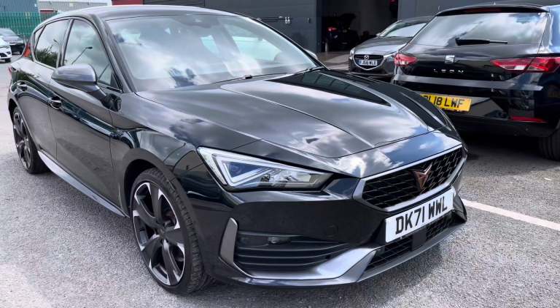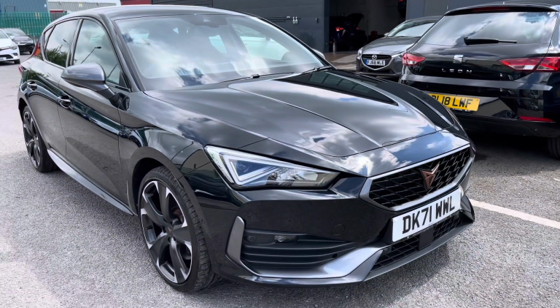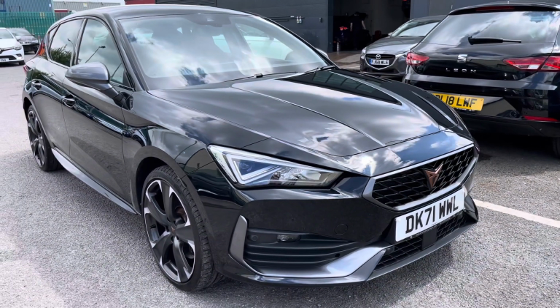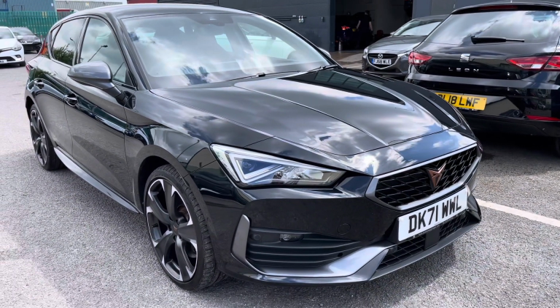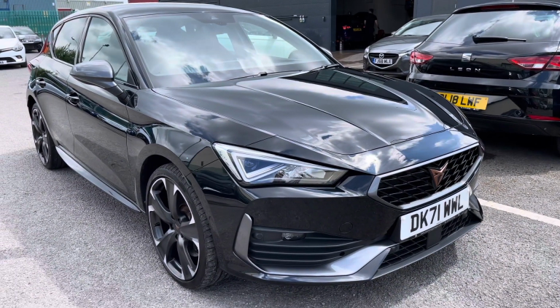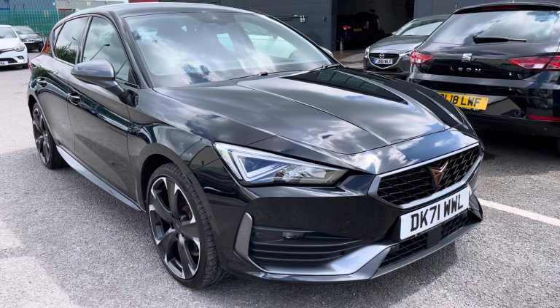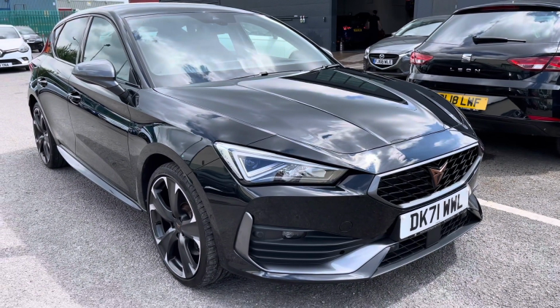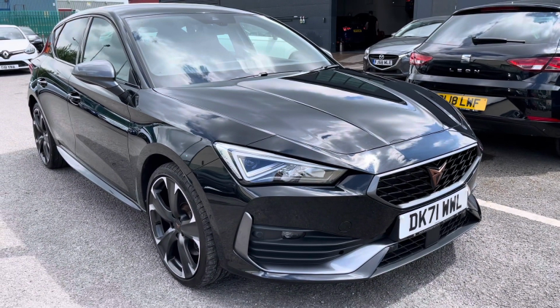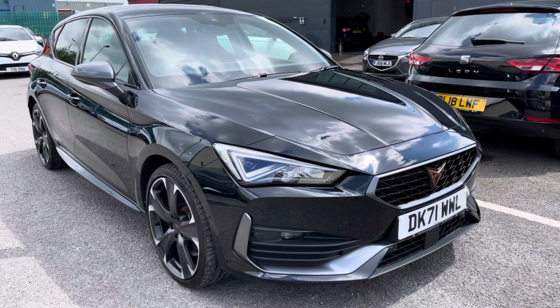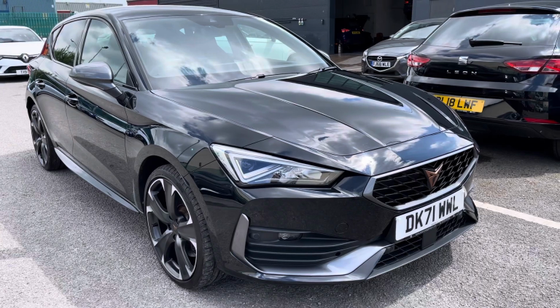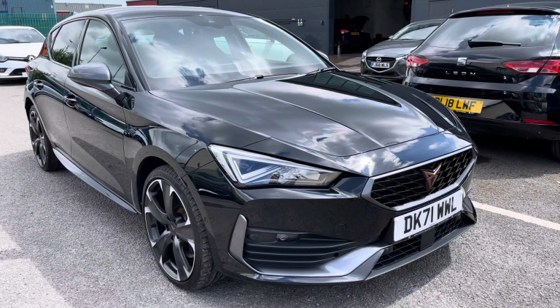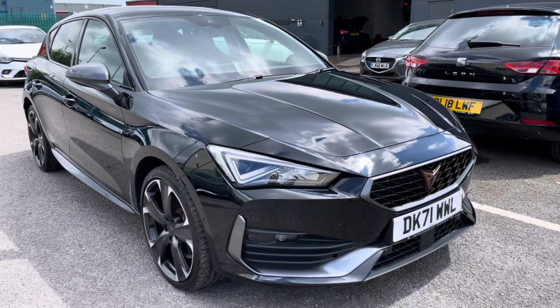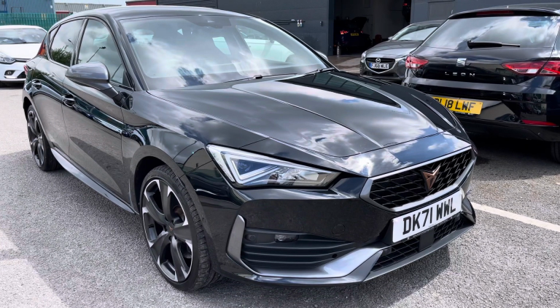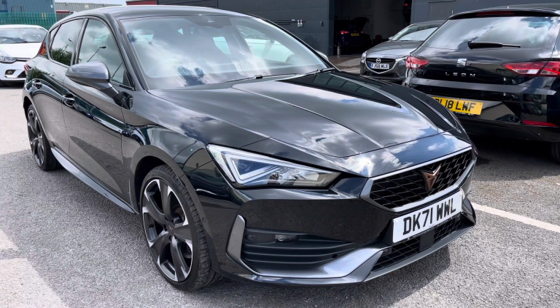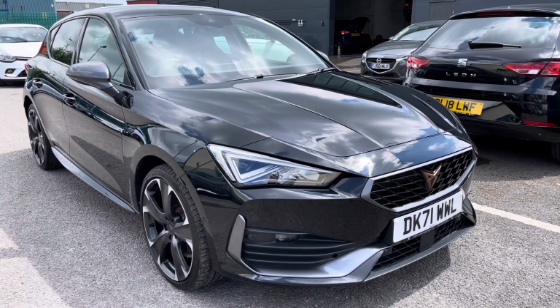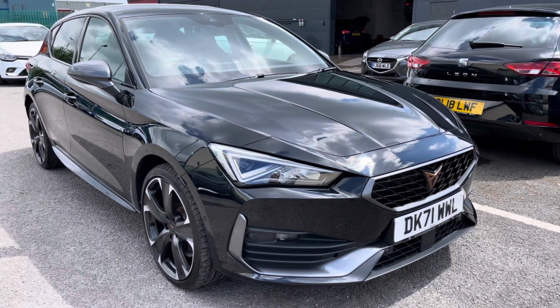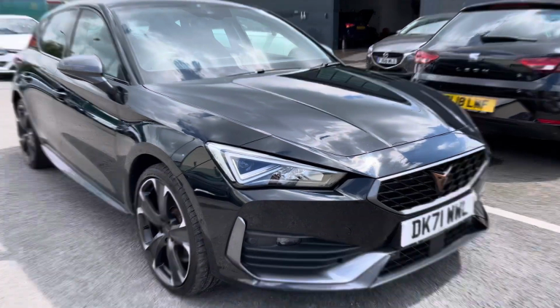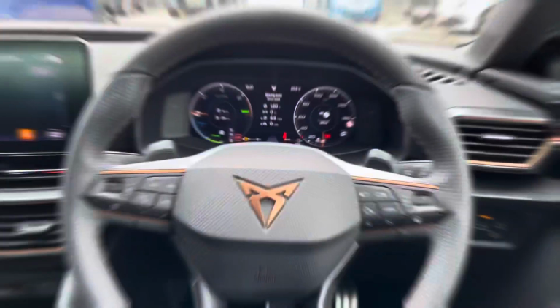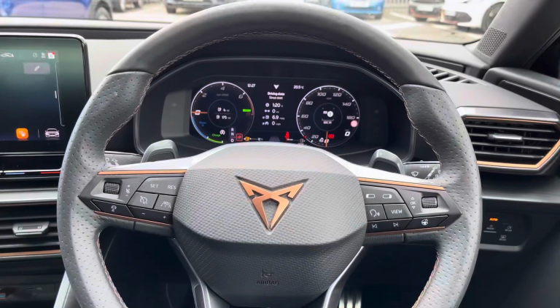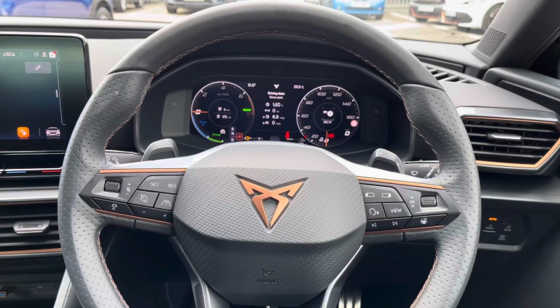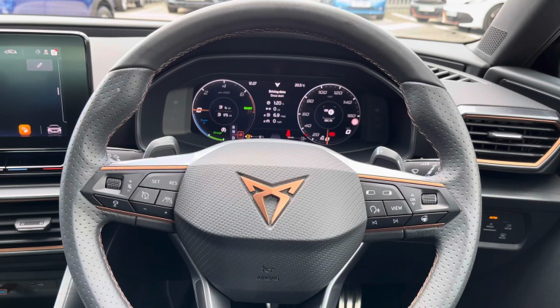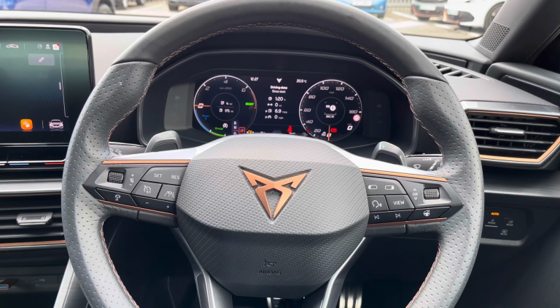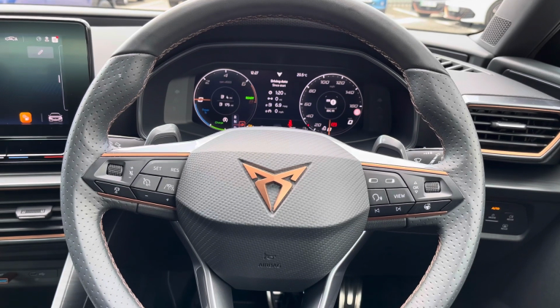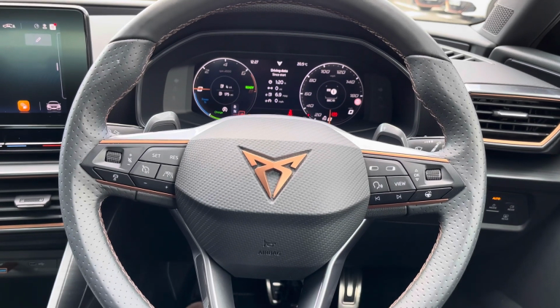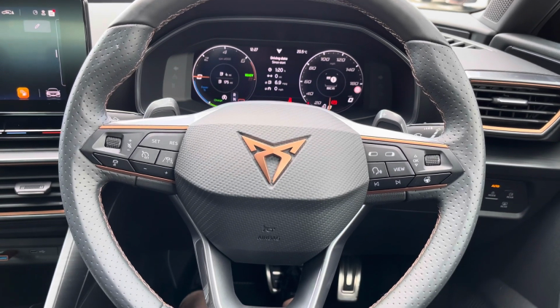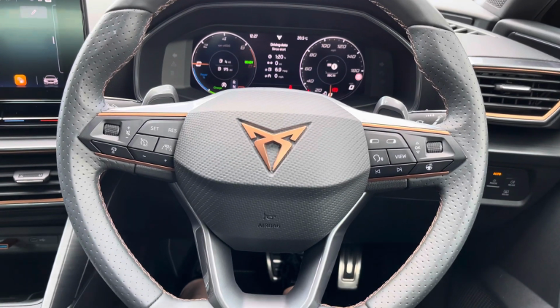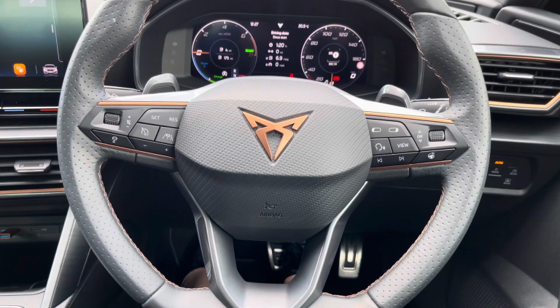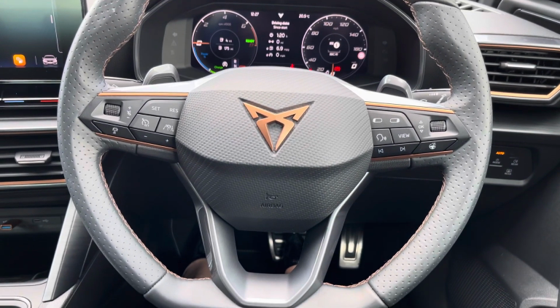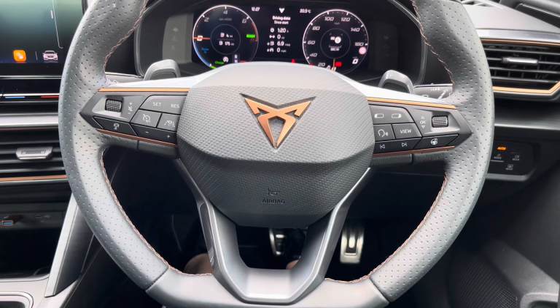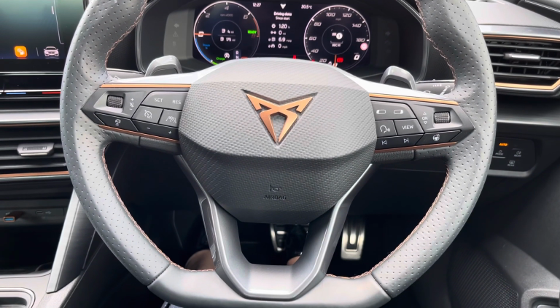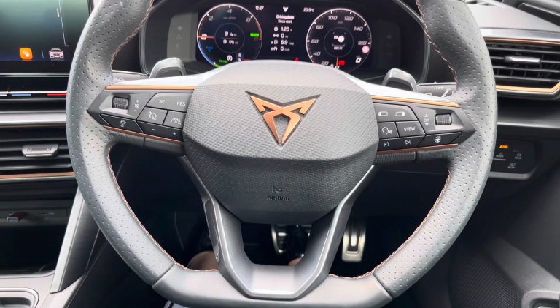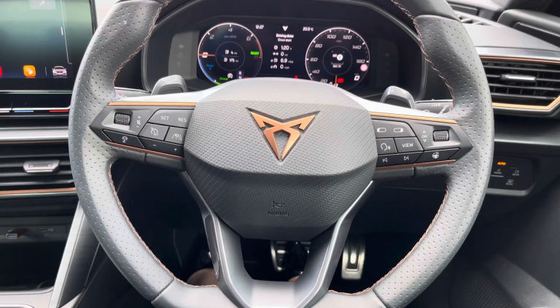That completes the exterior walk-around. I'm now going to take you inside the vehicle and go through some of the technology and controls for a closer look. Sat in the driver's position now, you can see we have a great view of the steering wheel.